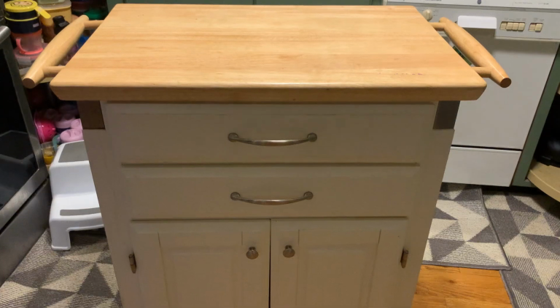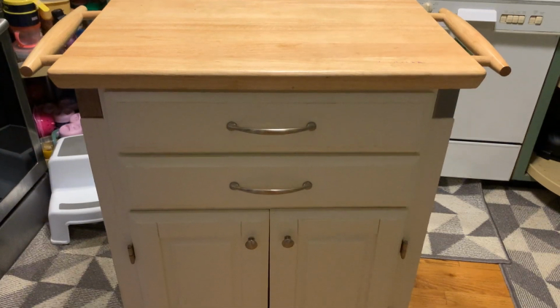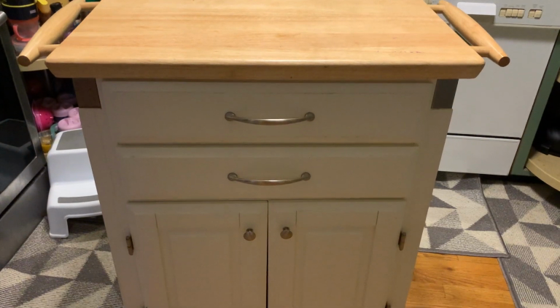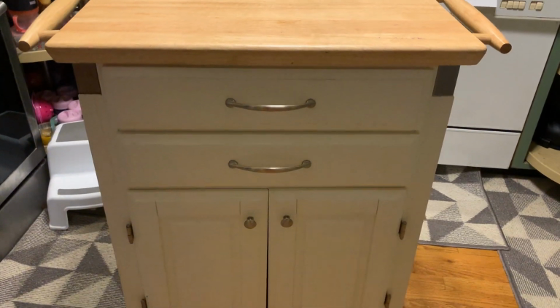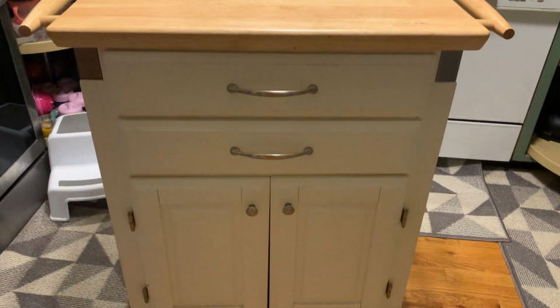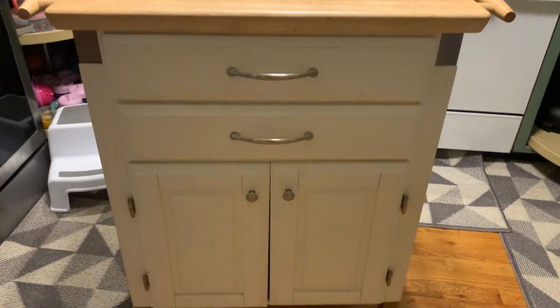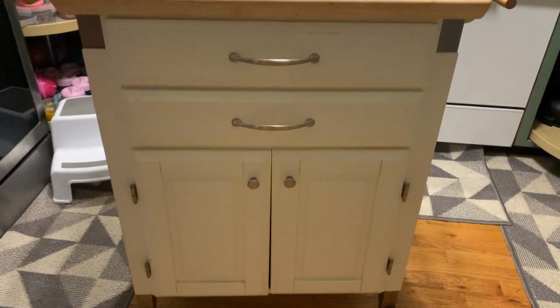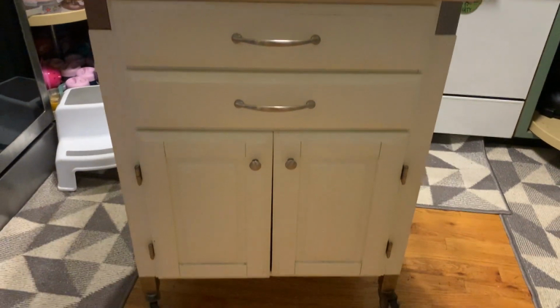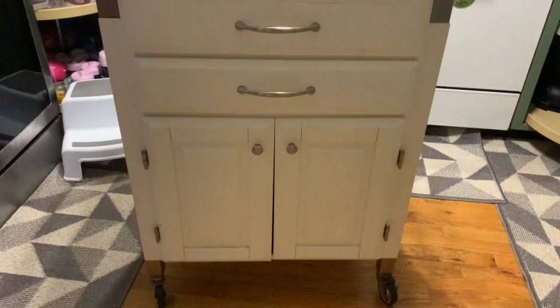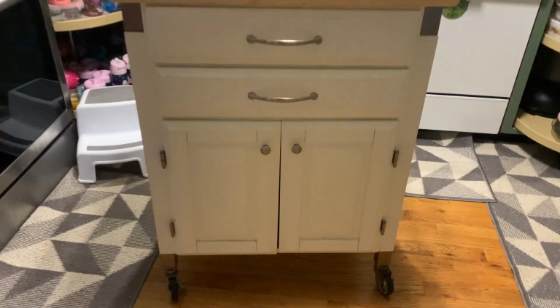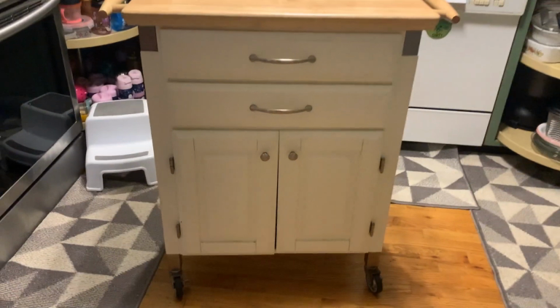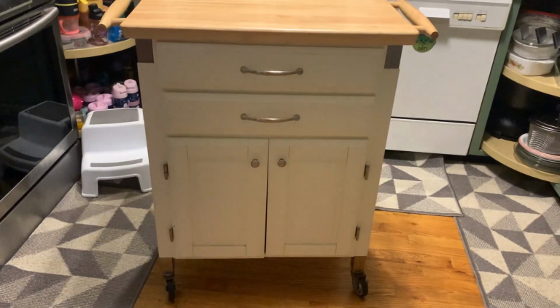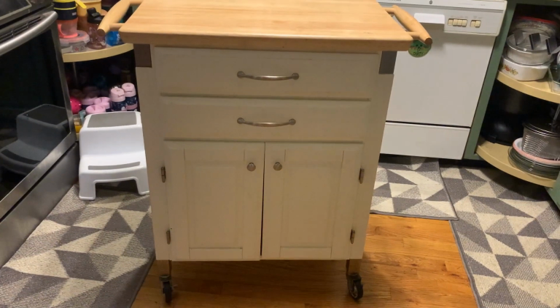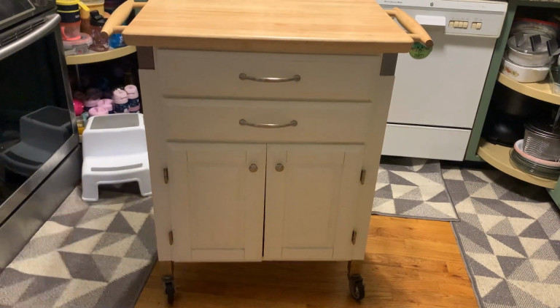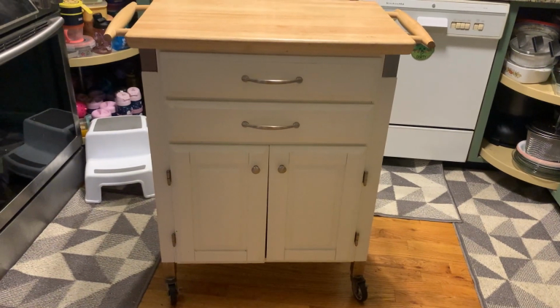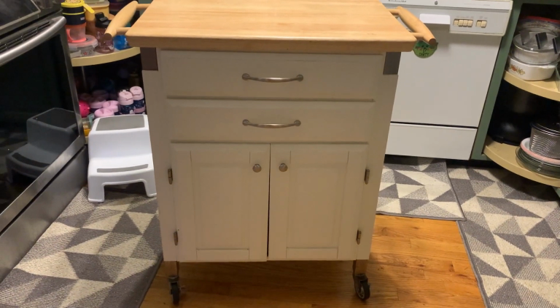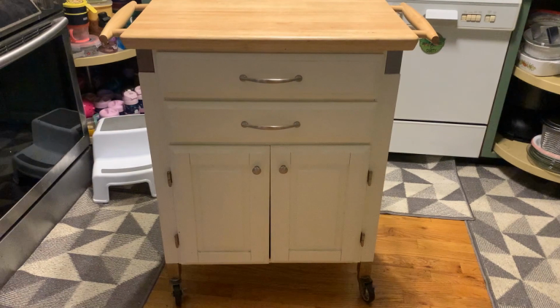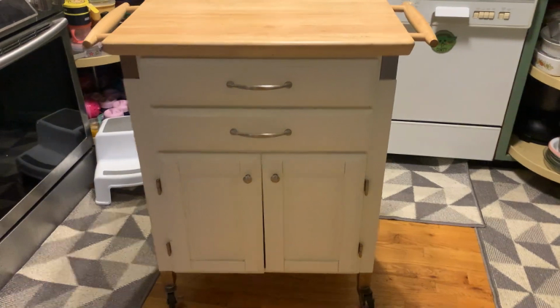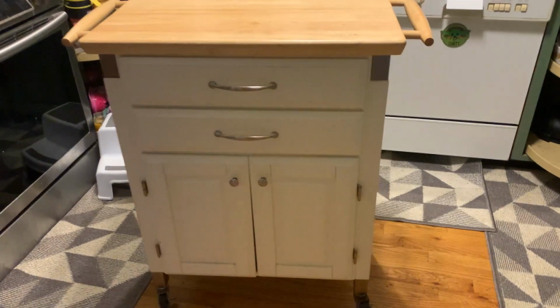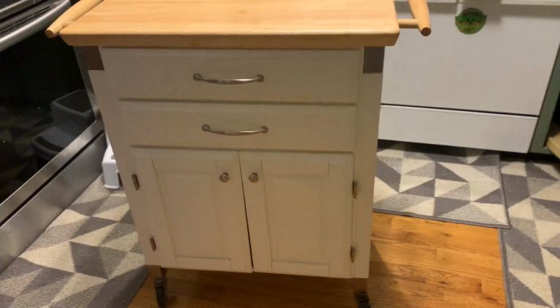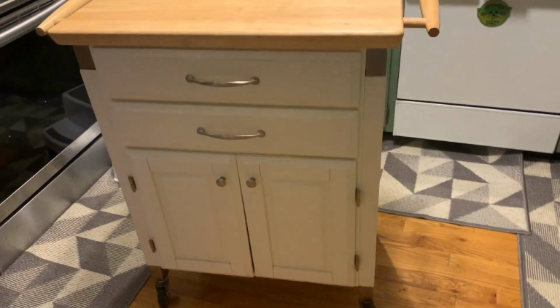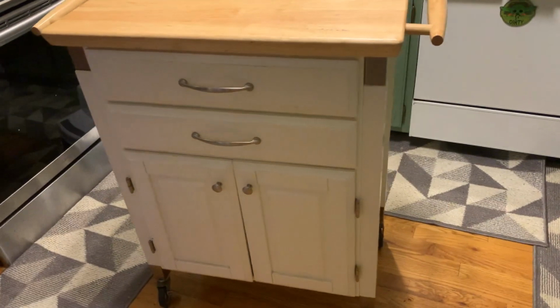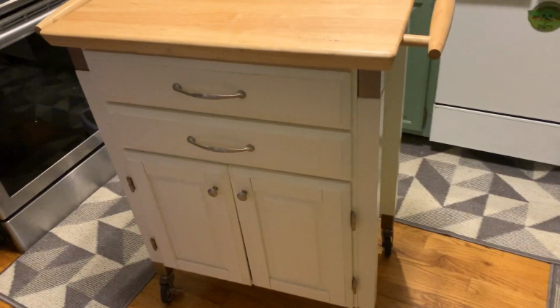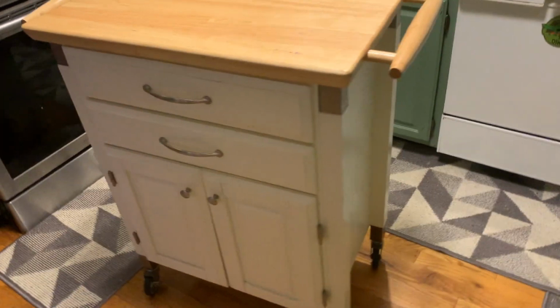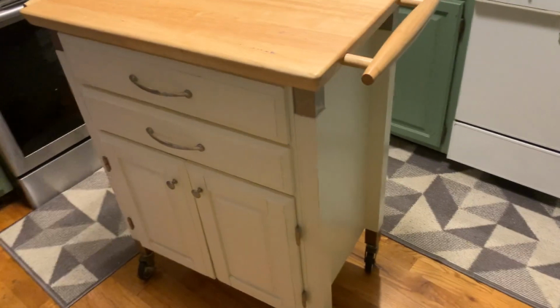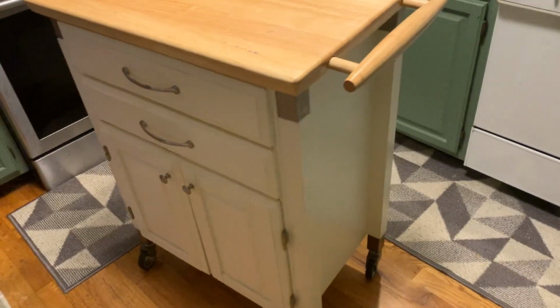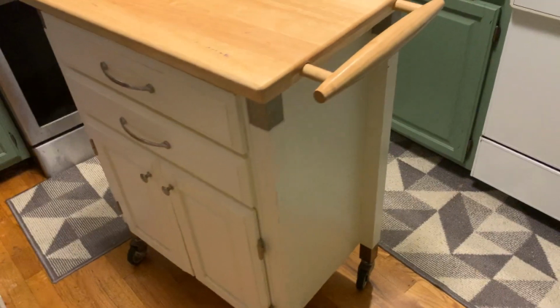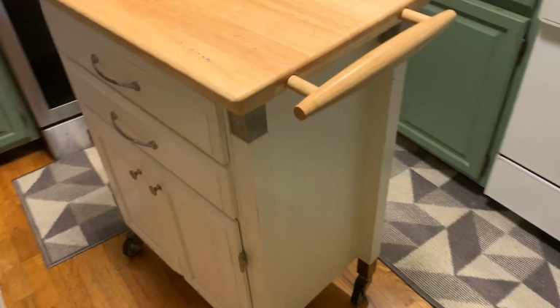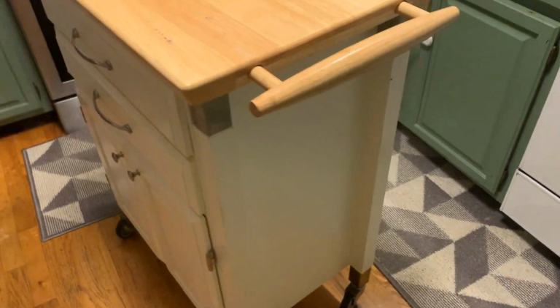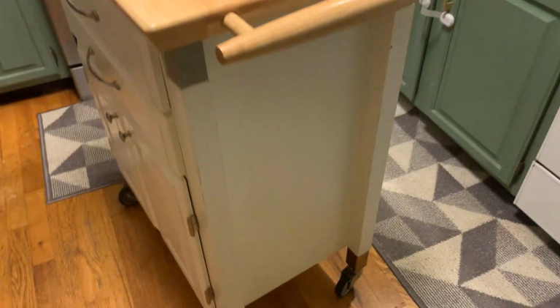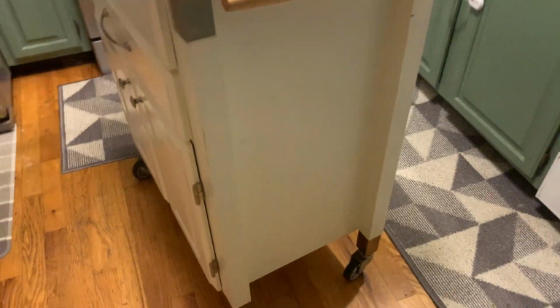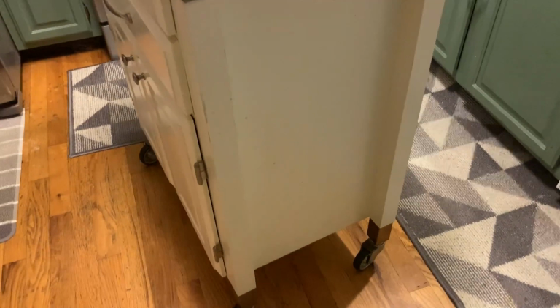We bought this Dolly Madison kitchen cart four years ago when we lived in an old house that really needed it. We kind of don't need it in our new house, but we liked it so much we kept it anyway.